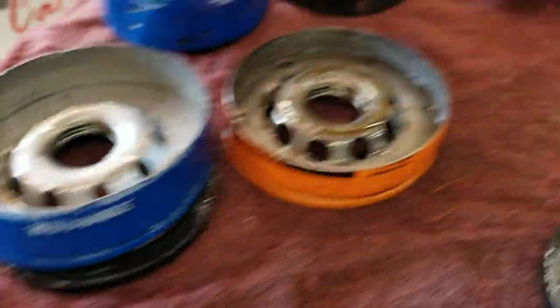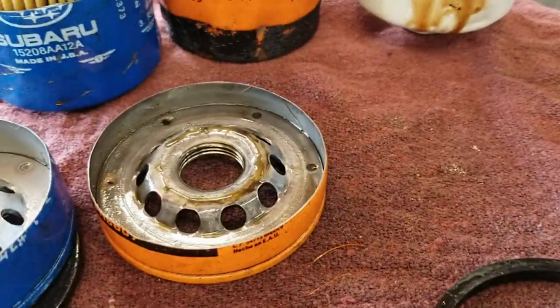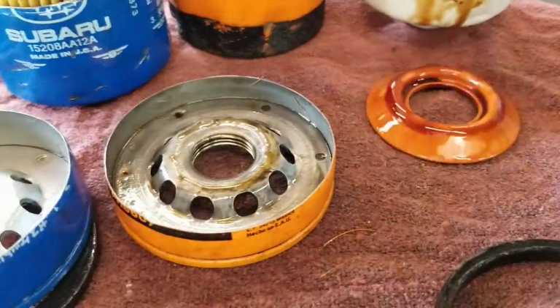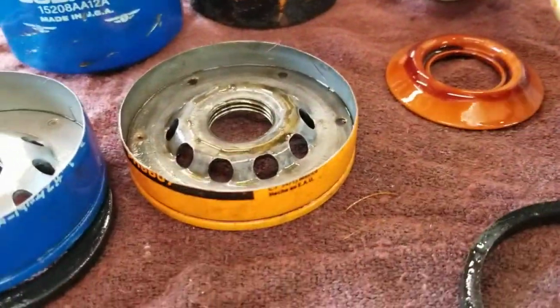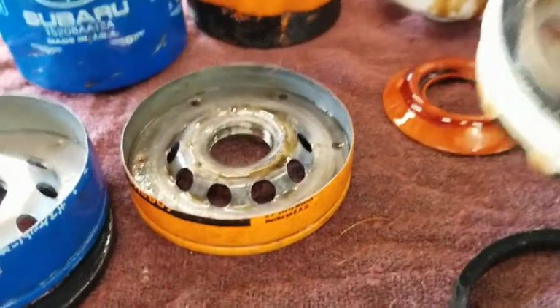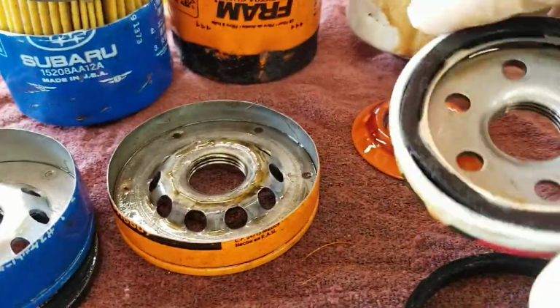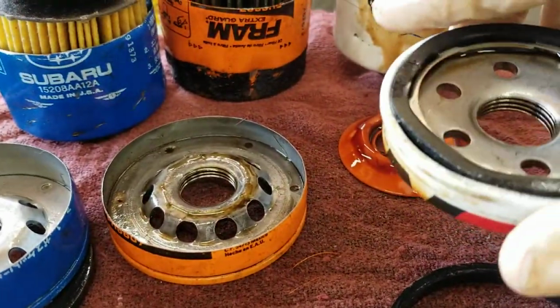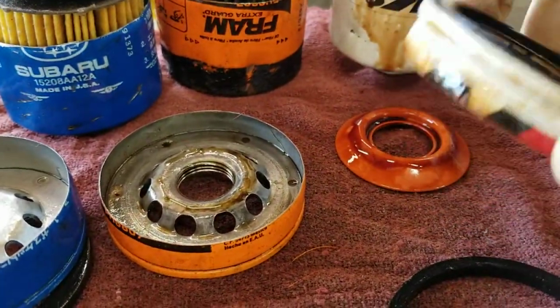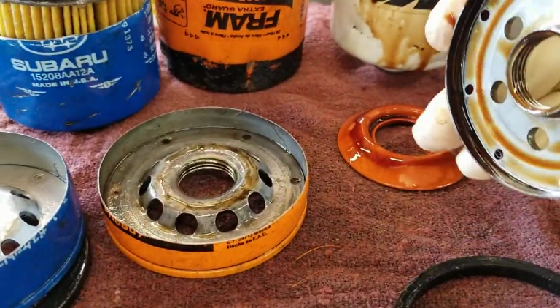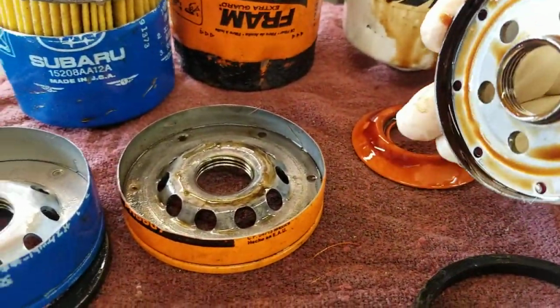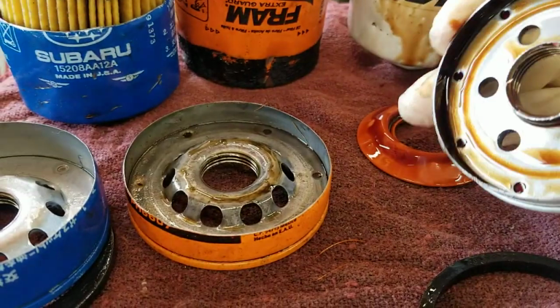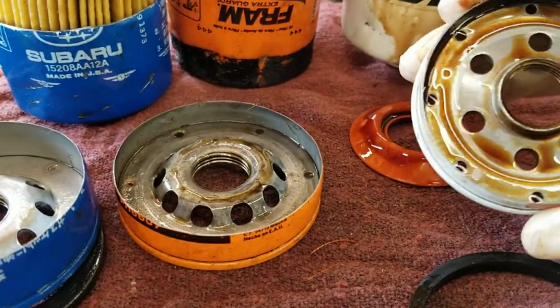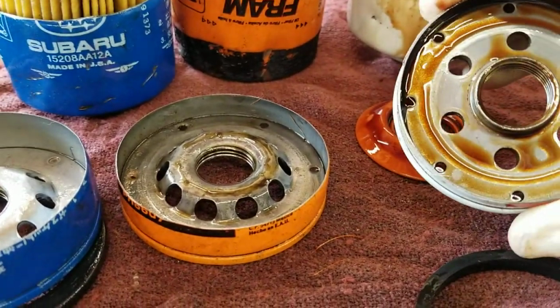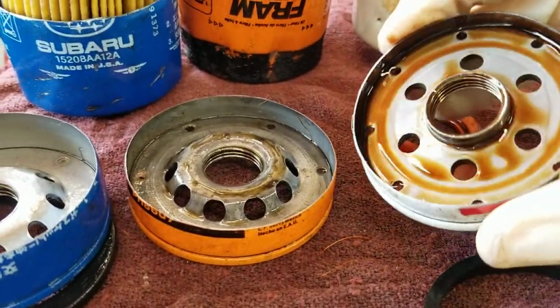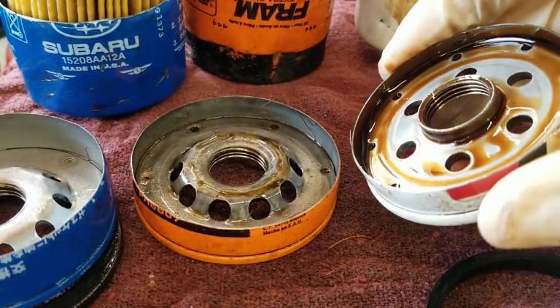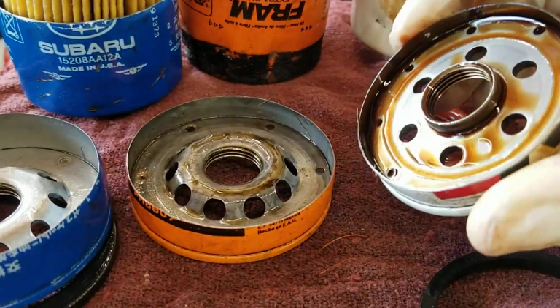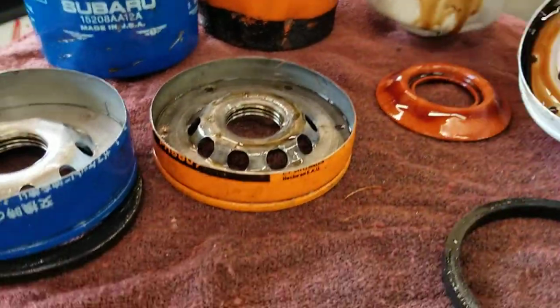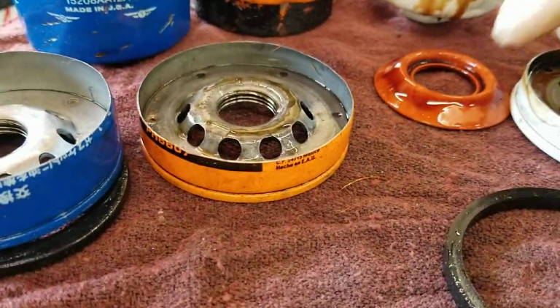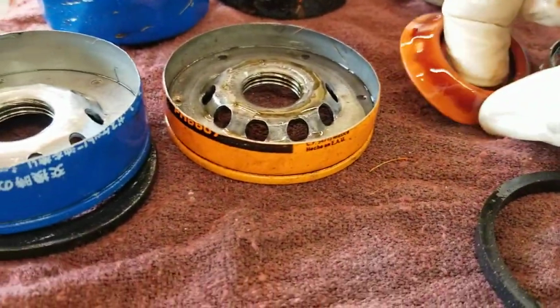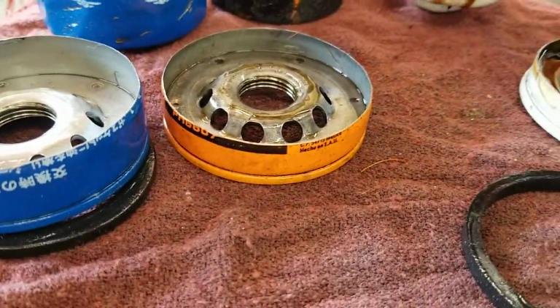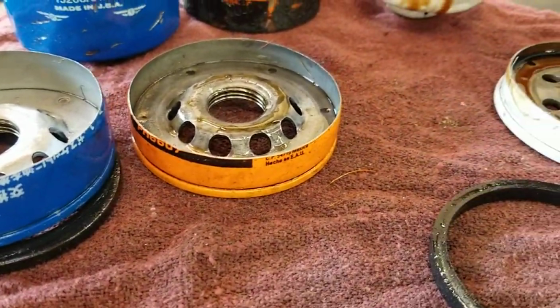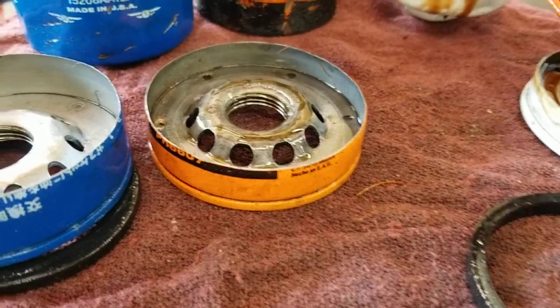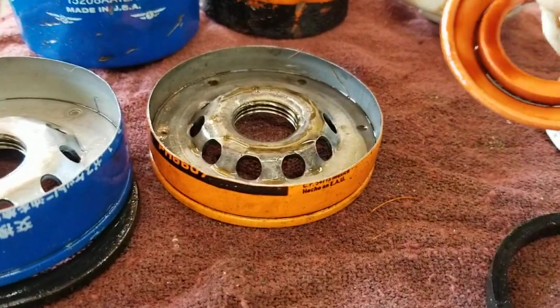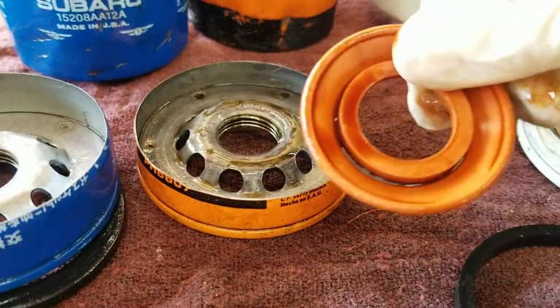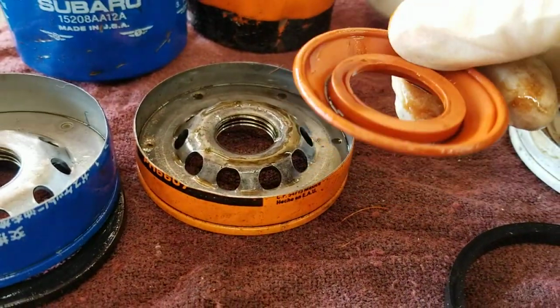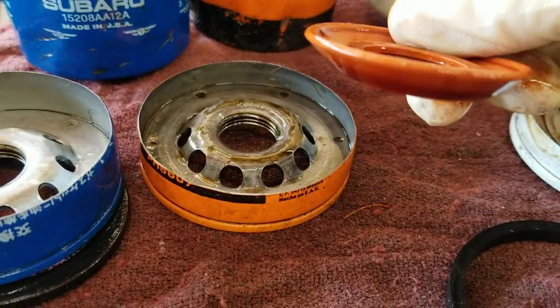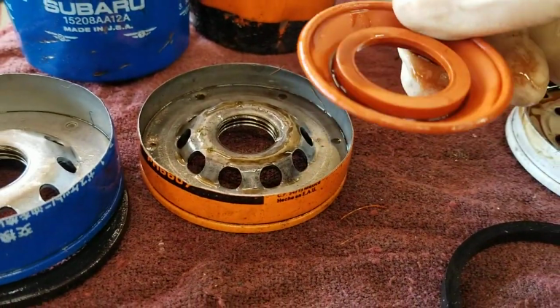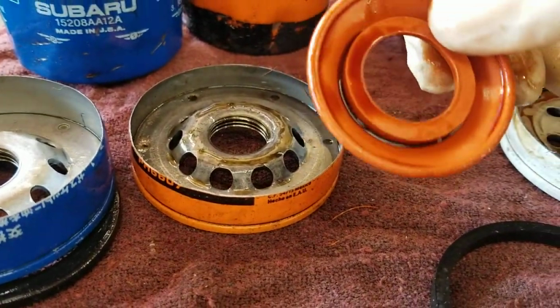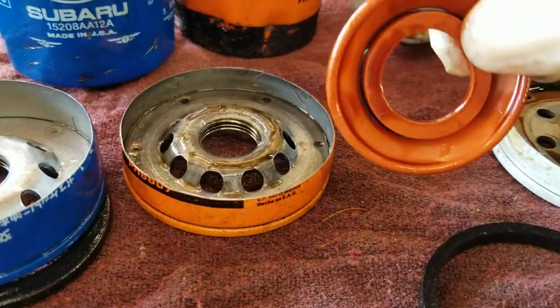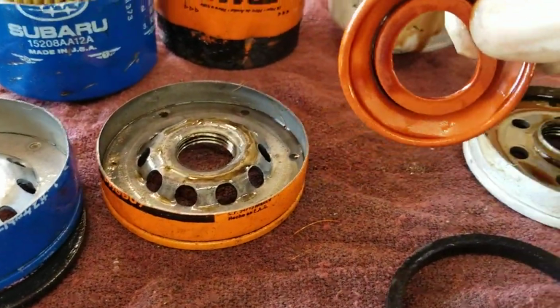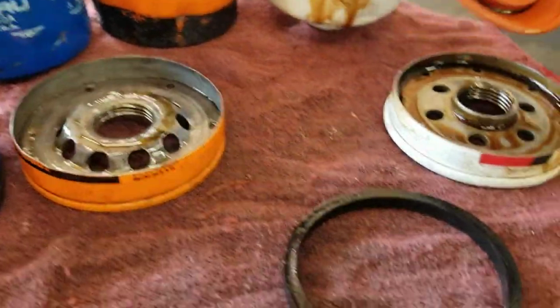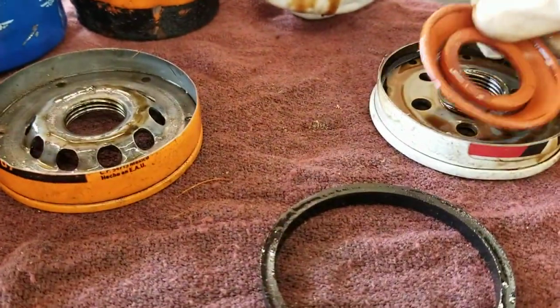K&N — this thing's heavier, much thicker, and different construction. K&N has a much thicker, better sealing anti-drainback valve.